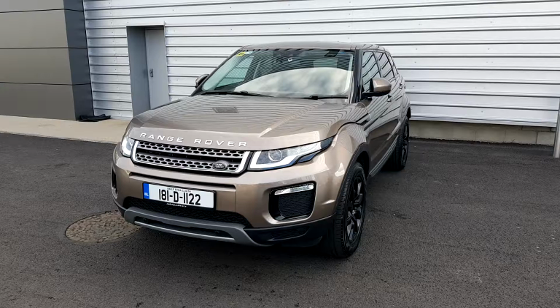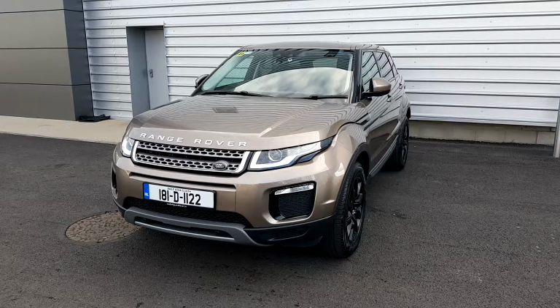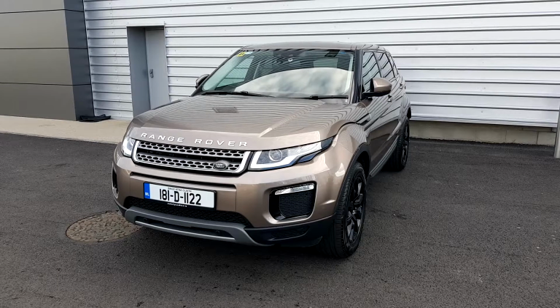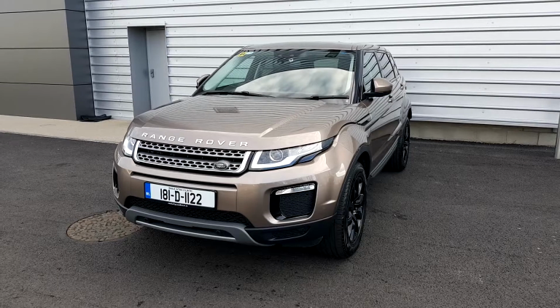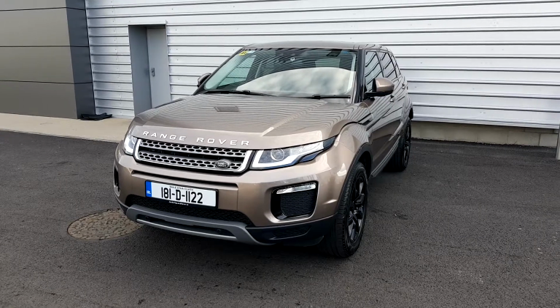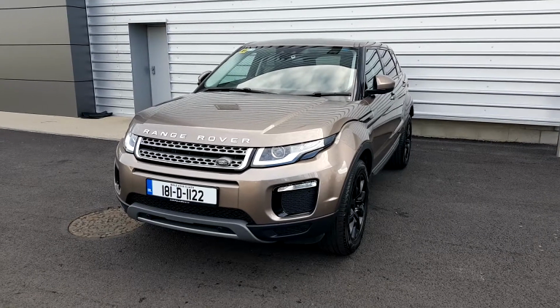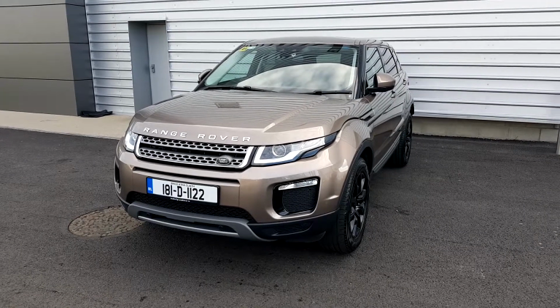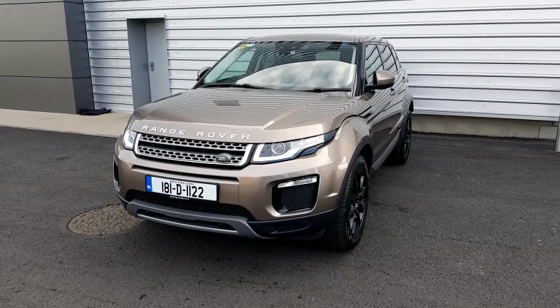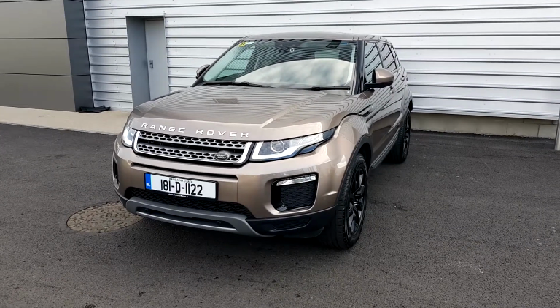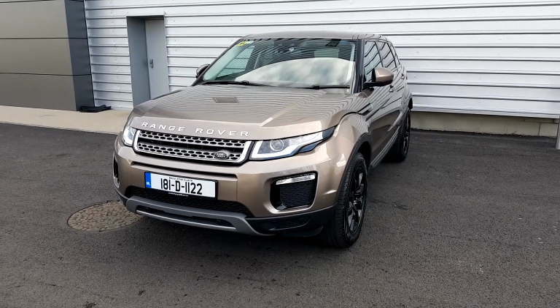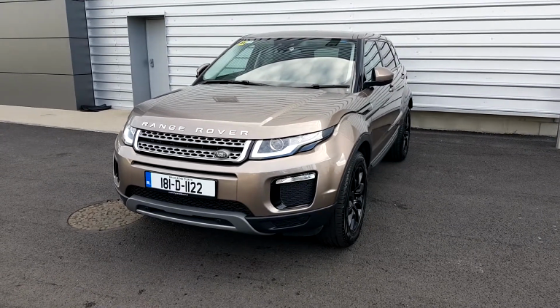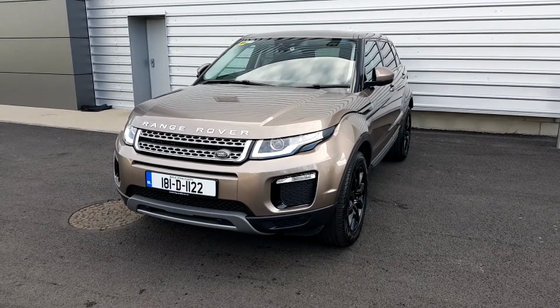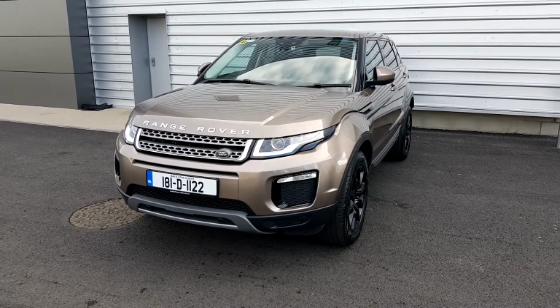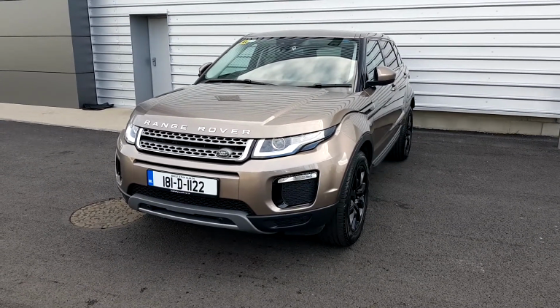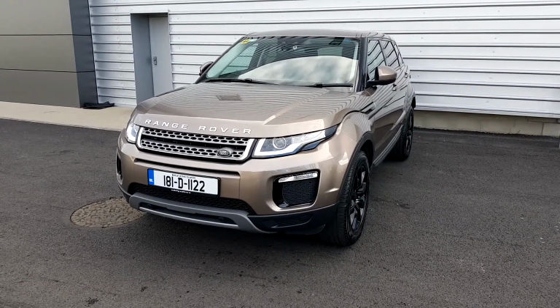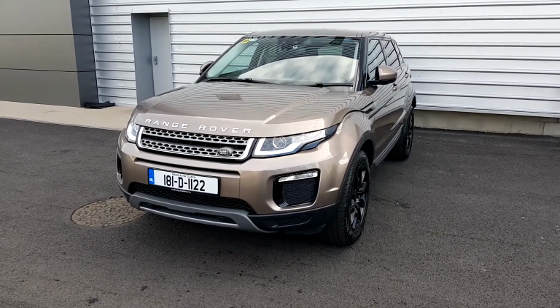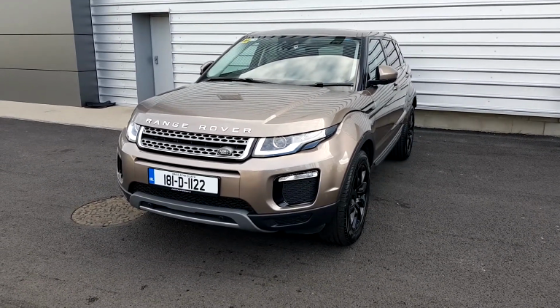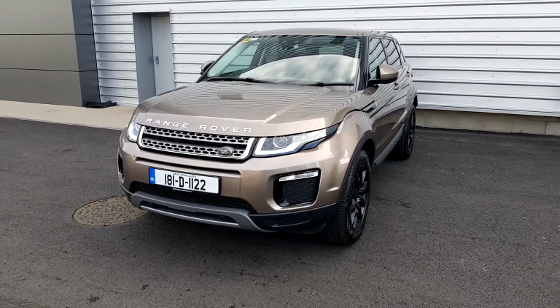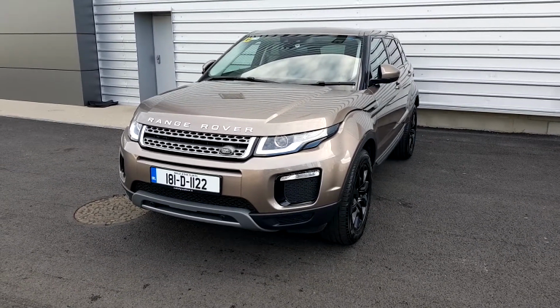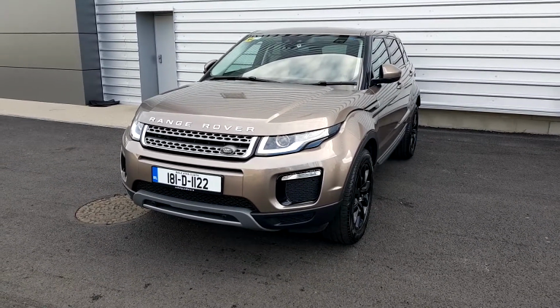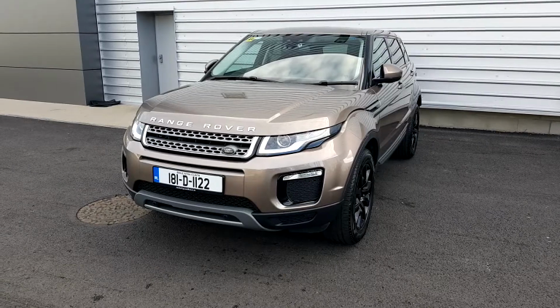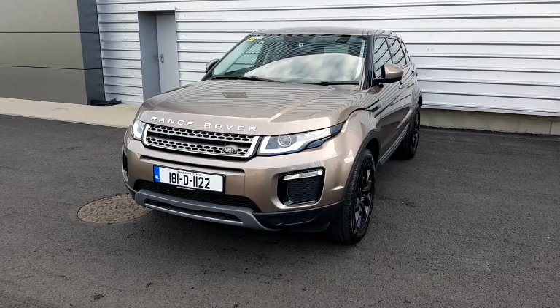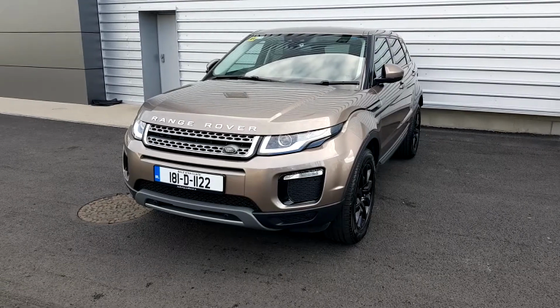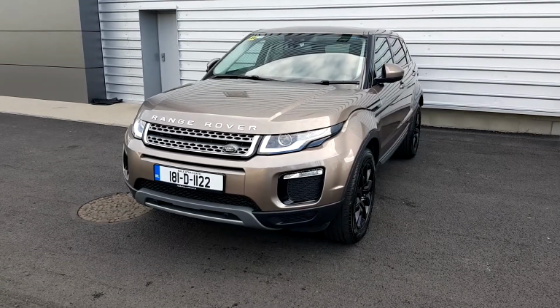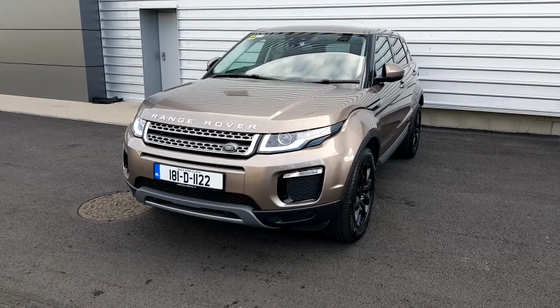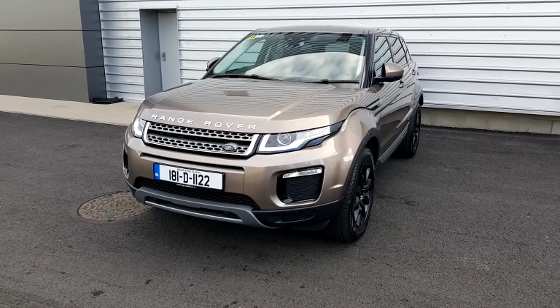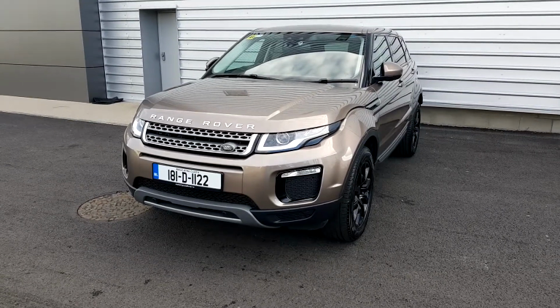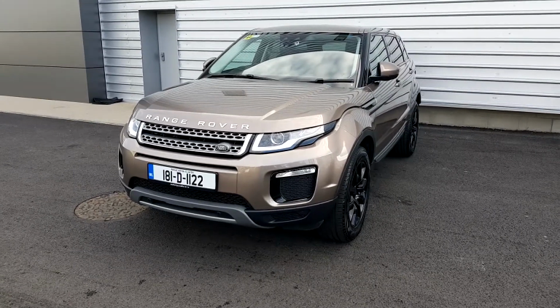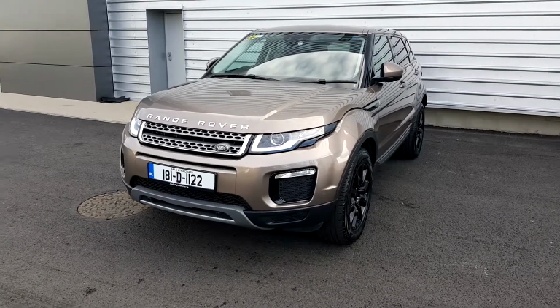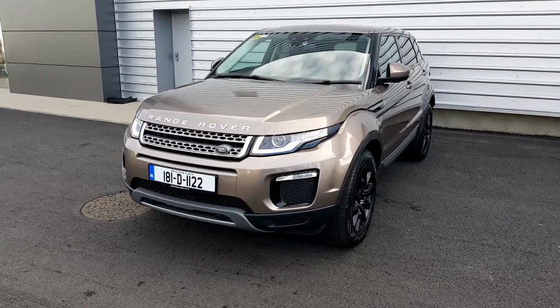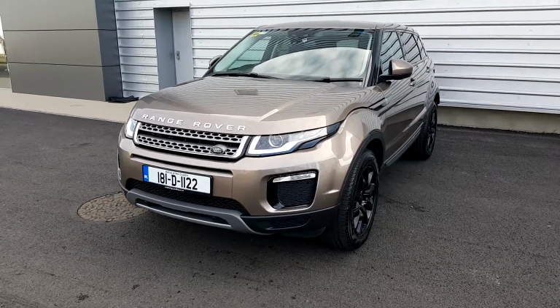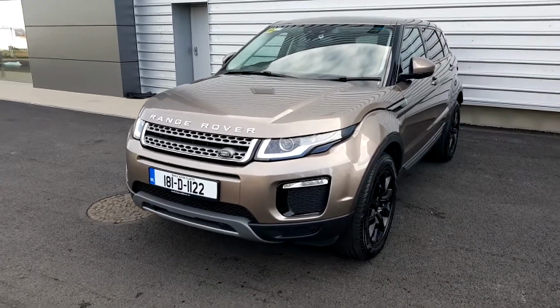Hello and welcome to Joe Duffy Jaguar Land Rover in Airside. Today we have a Range Rover Evoque SE in Kaikura stone metallic paint.